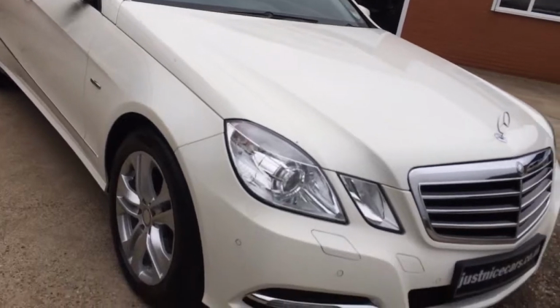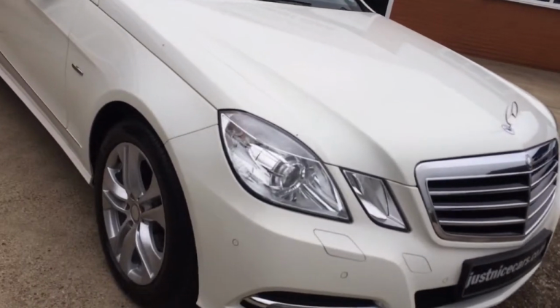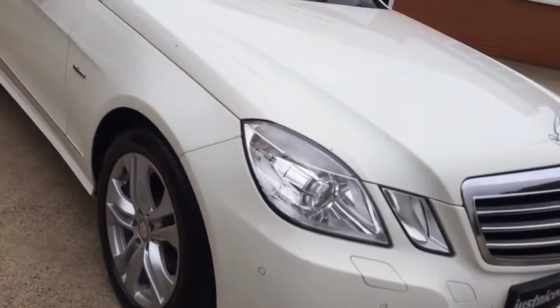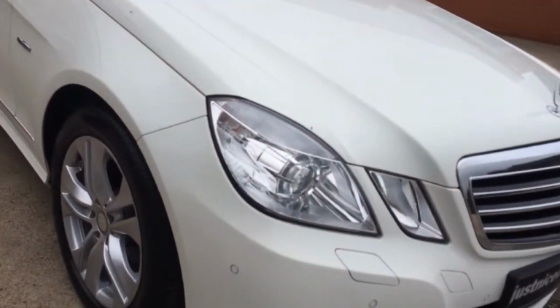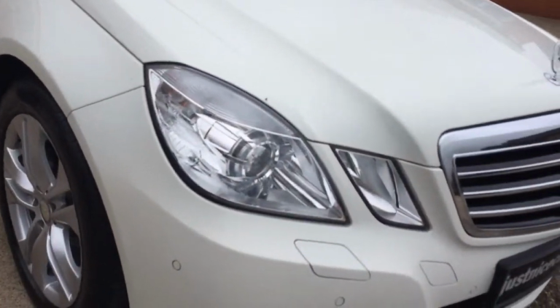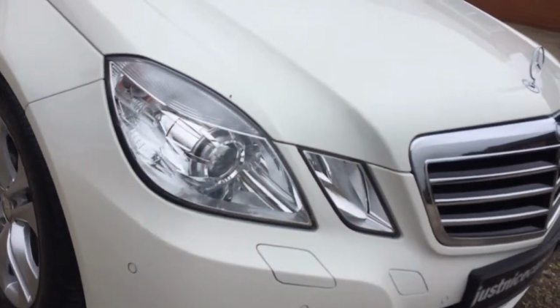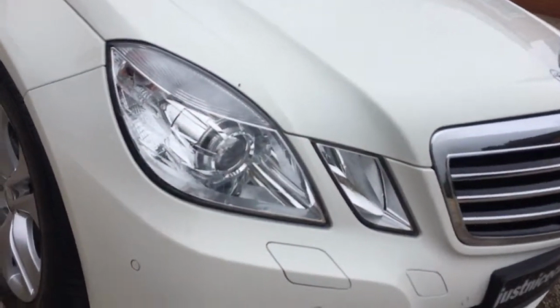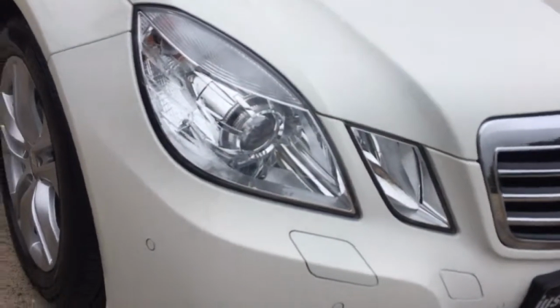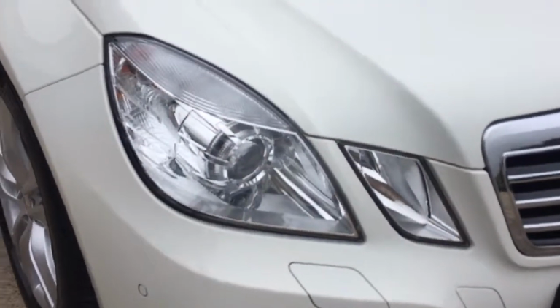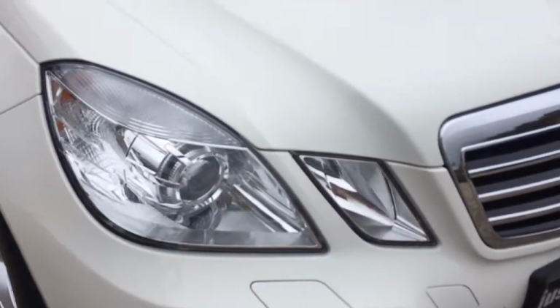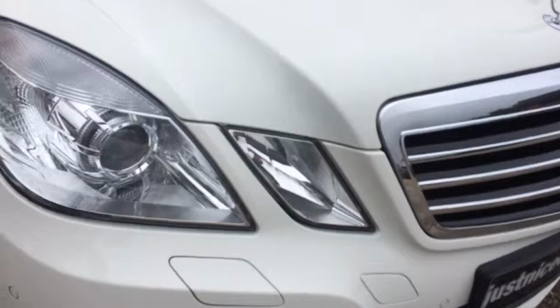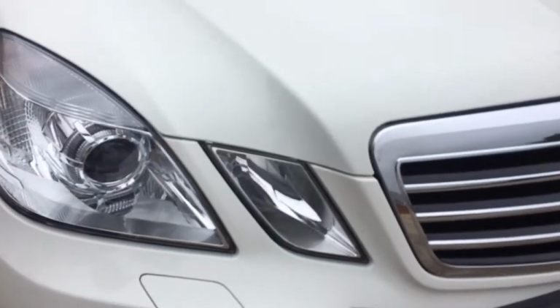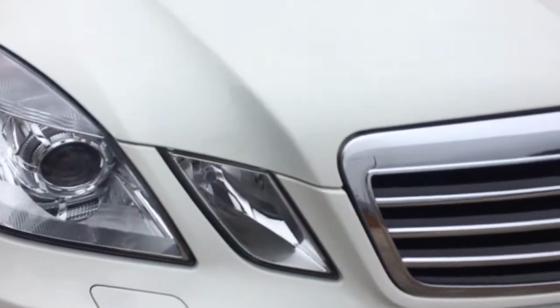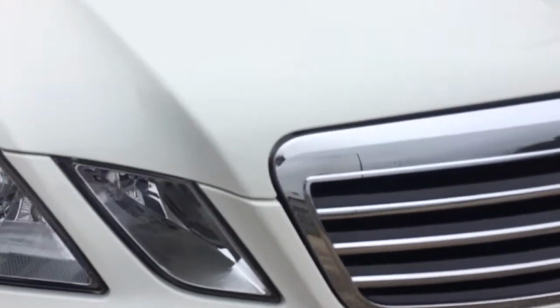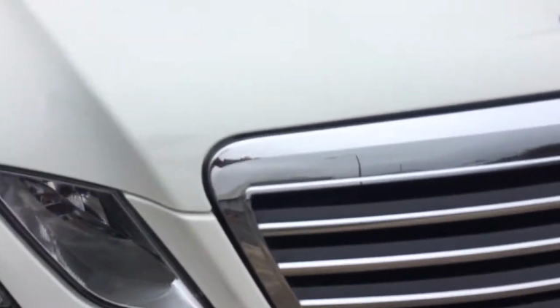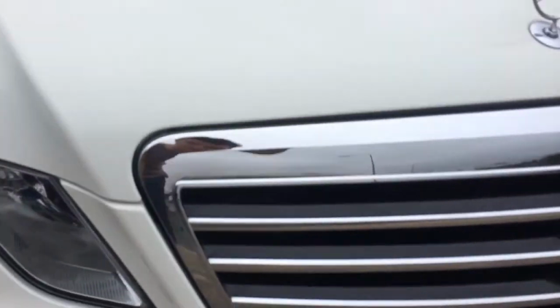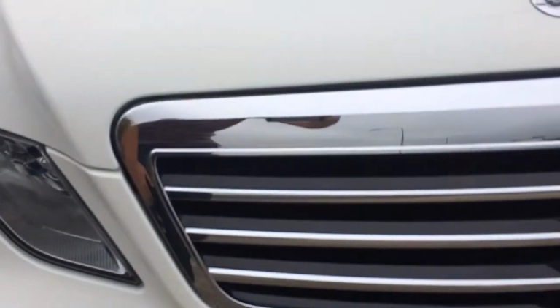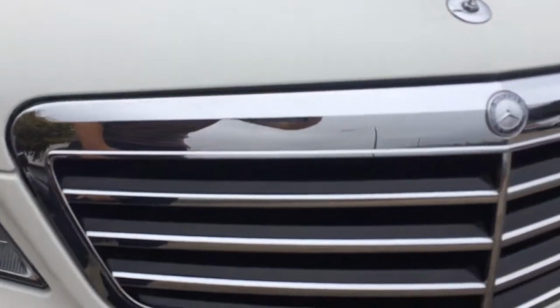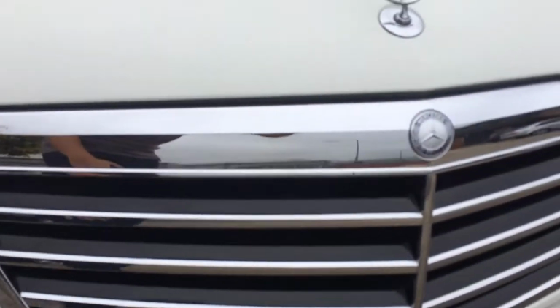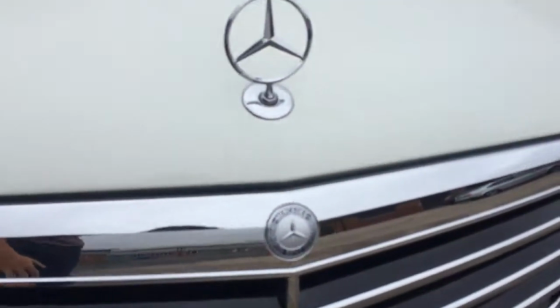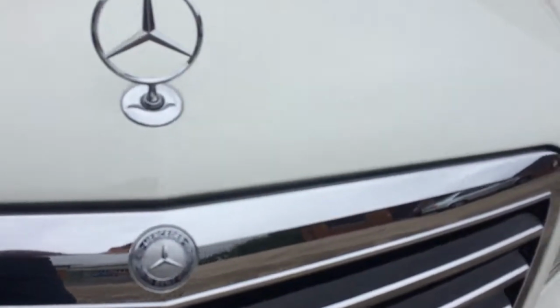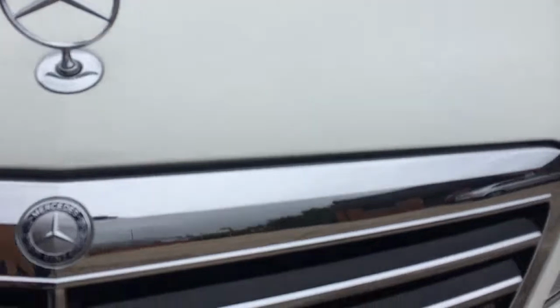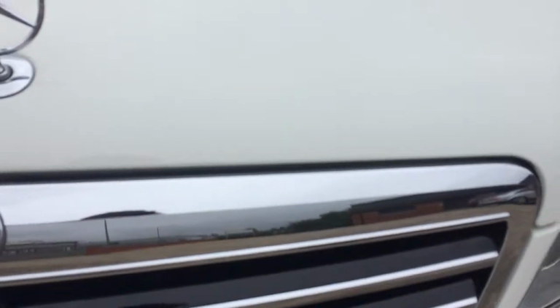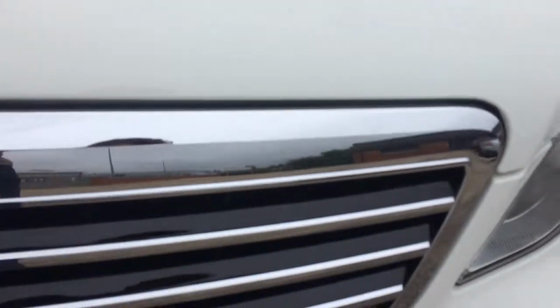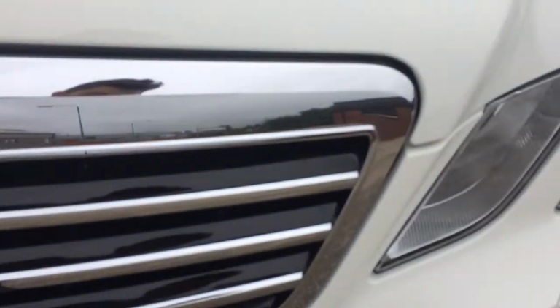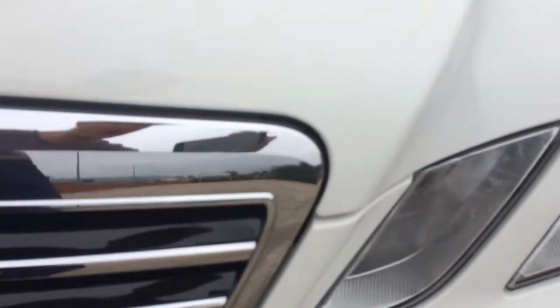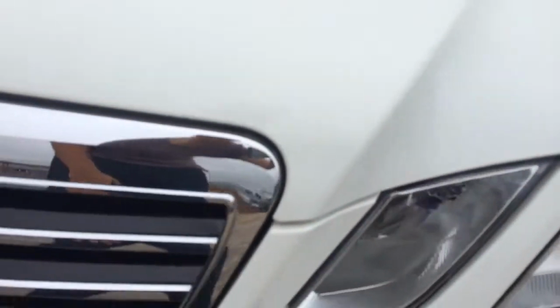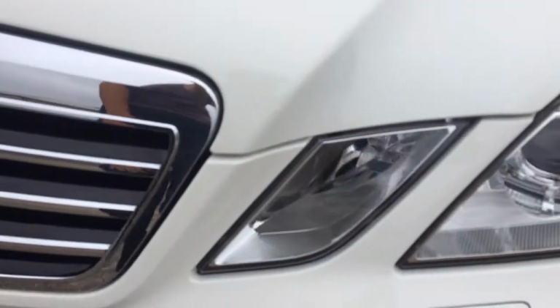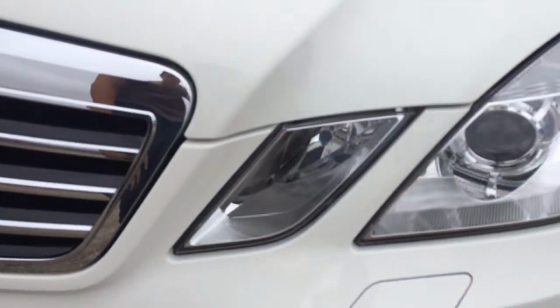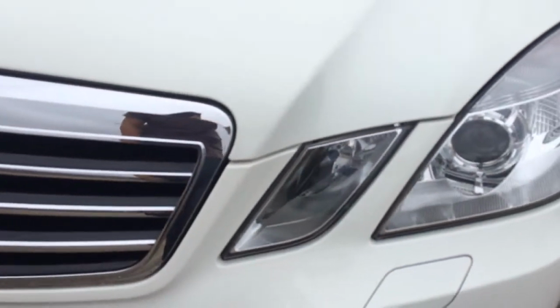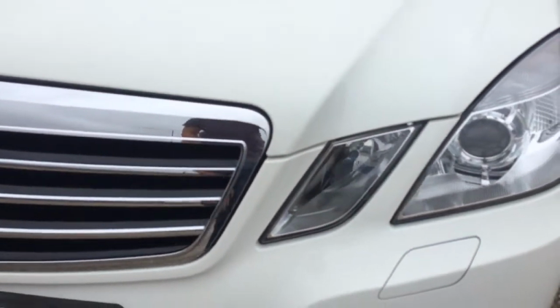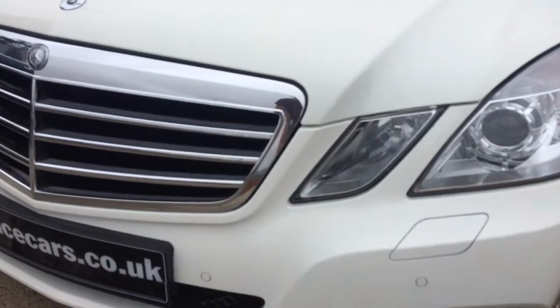We'll start at the front here, around the grill area. No marks or chips or anything like that on the car. It's probably the best colour combination as well, in white and with black leather.